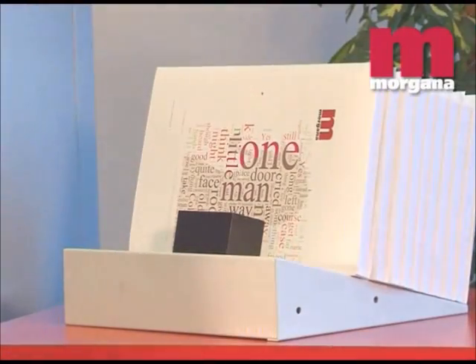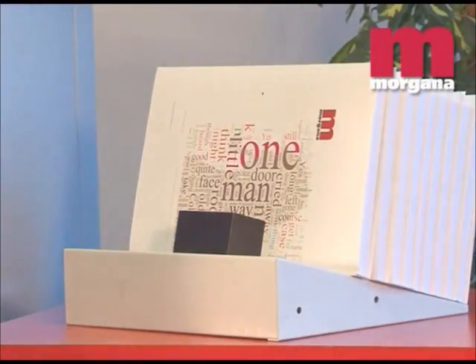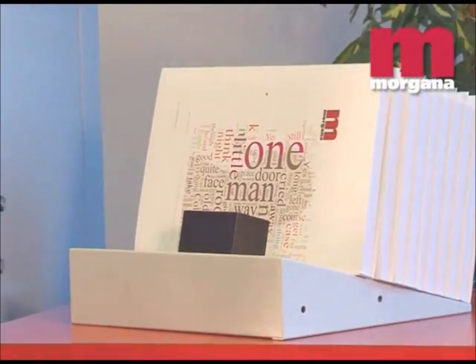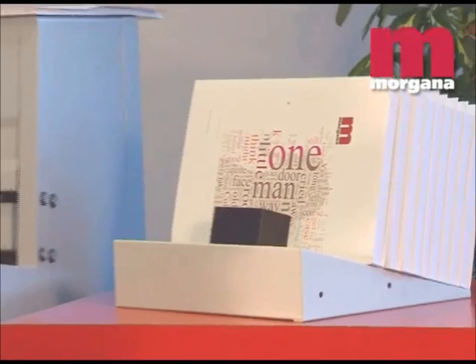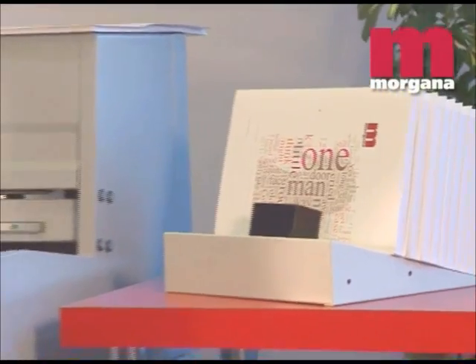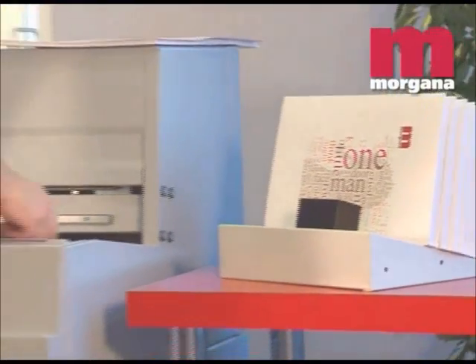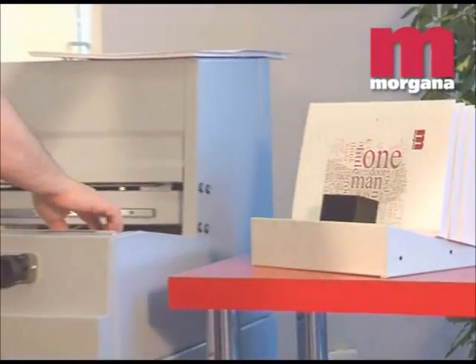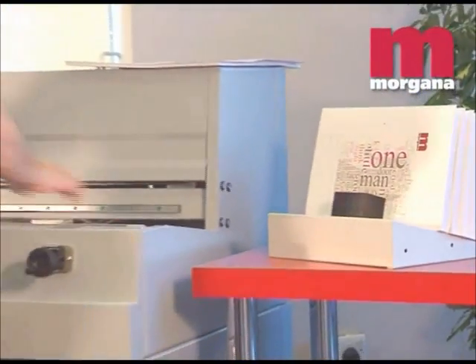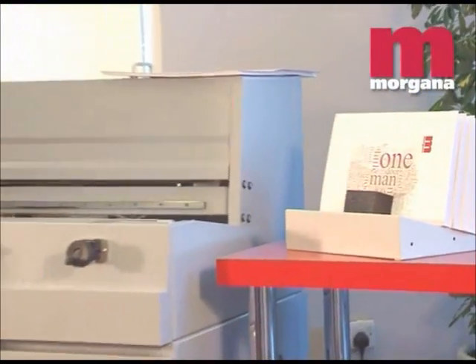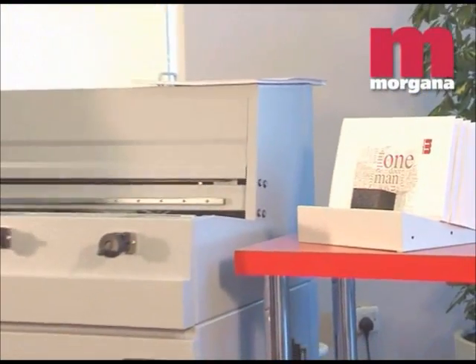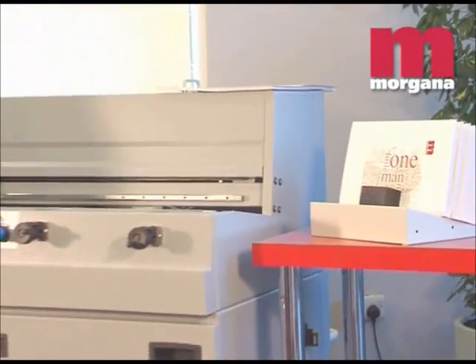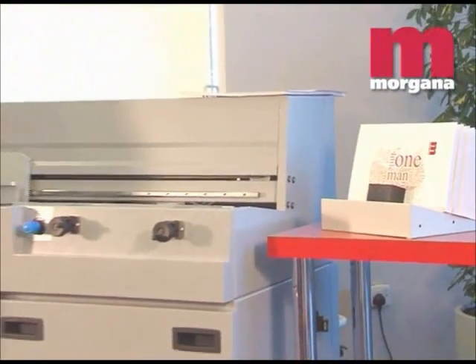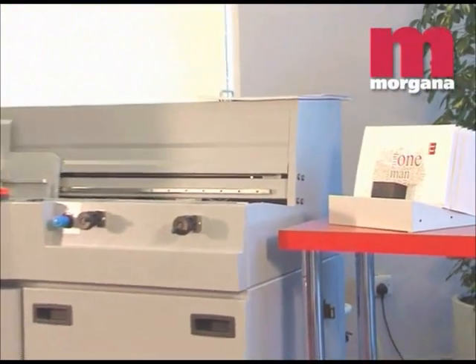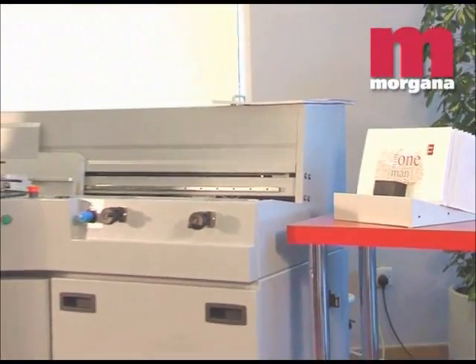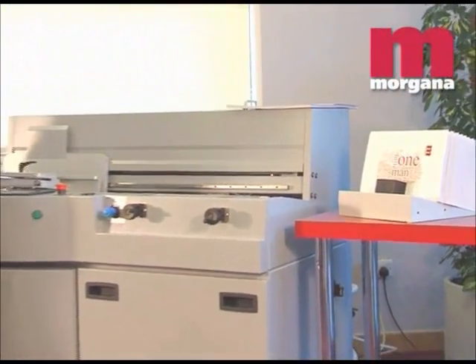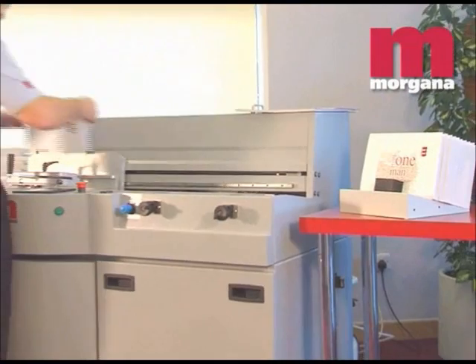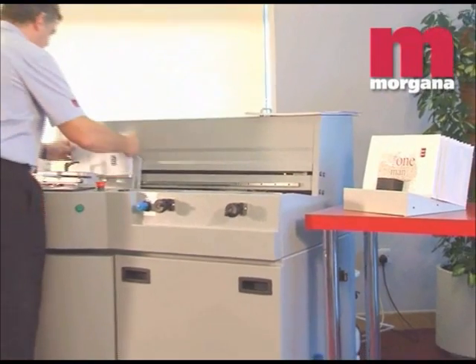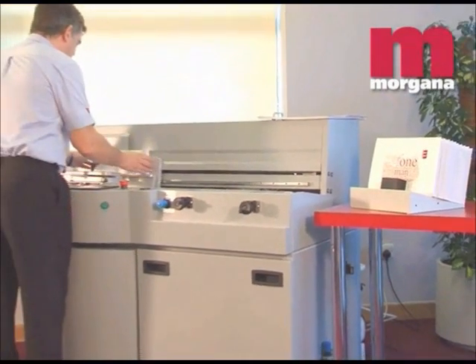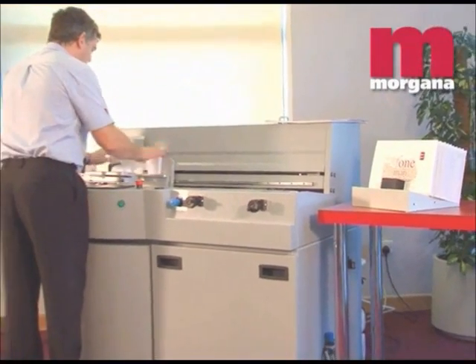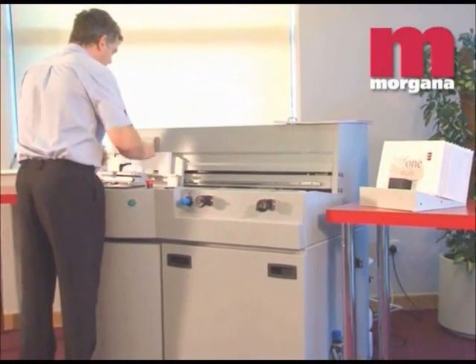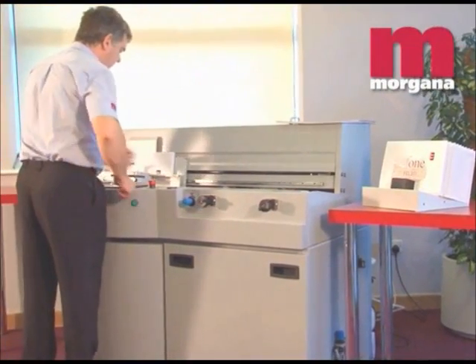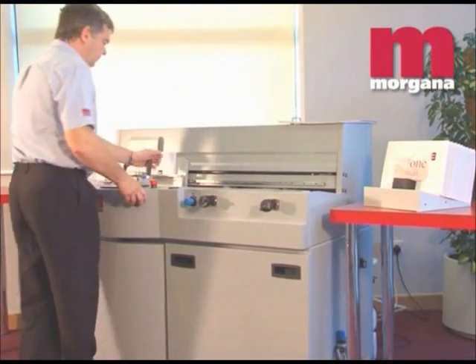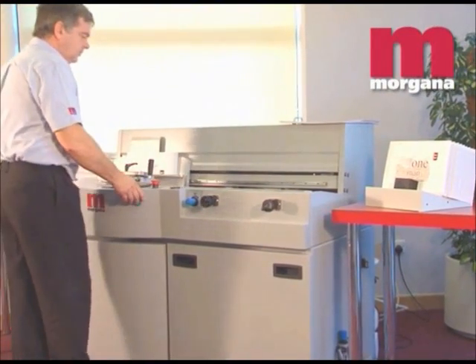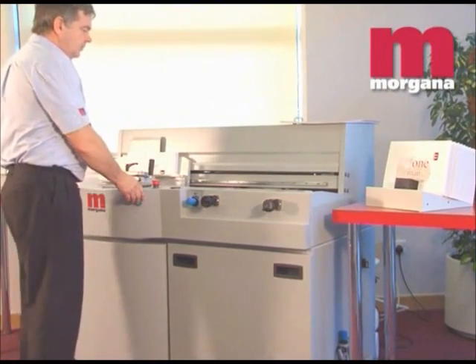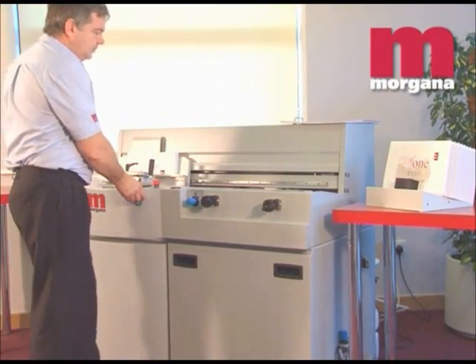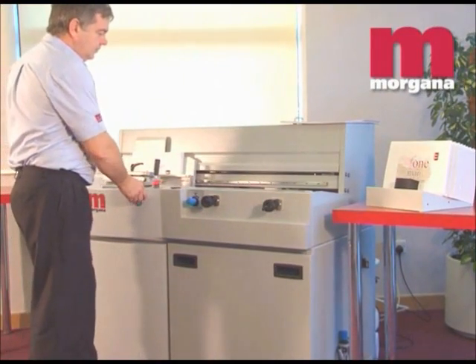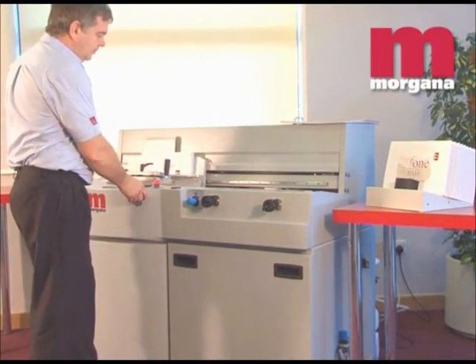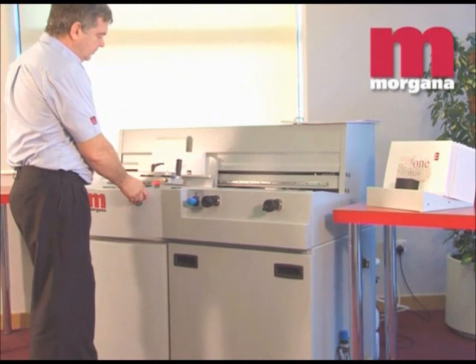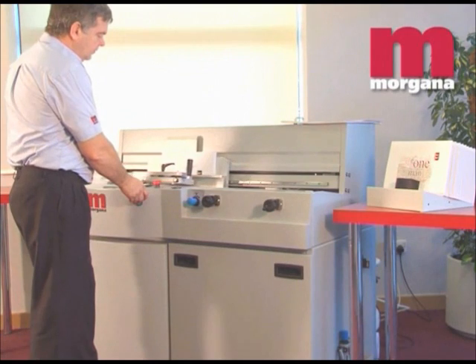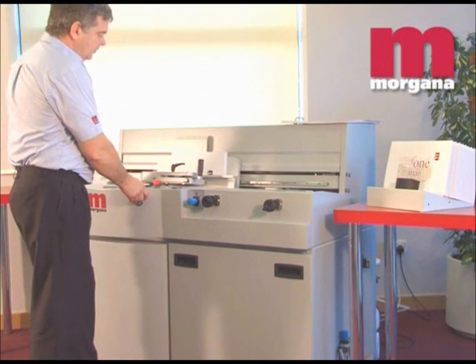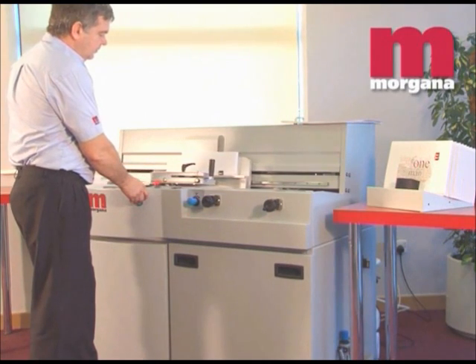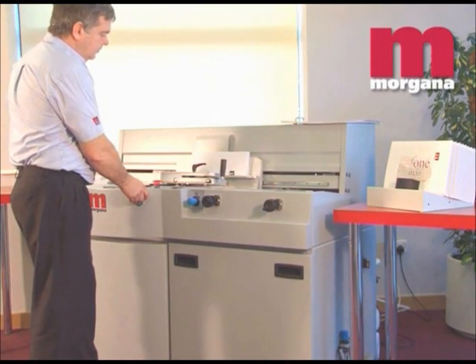With the ability to handle books up to 380 by 320 millimetres, and a spine thickness from 1 to 50 millimetres, the Digibook 150 is the perfect choice for small runs of high quality books.